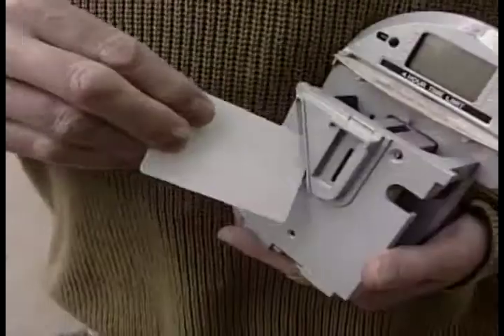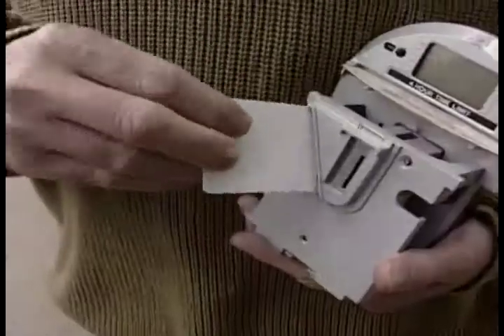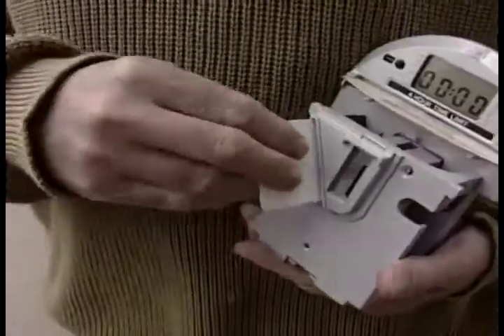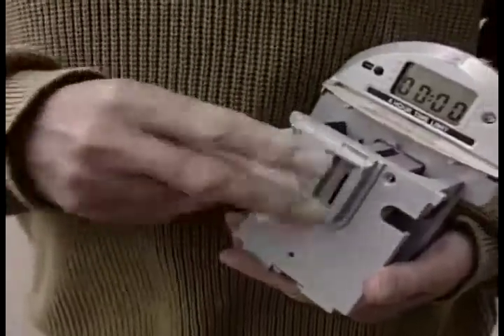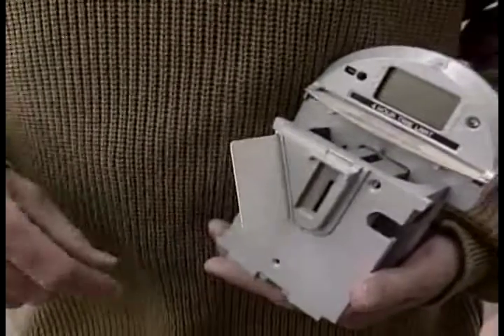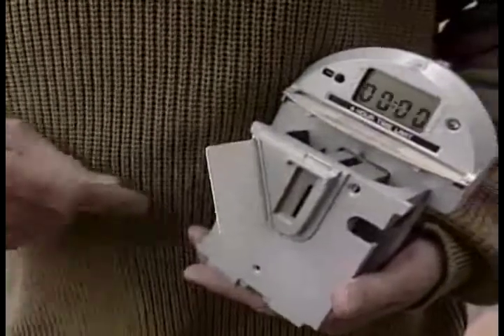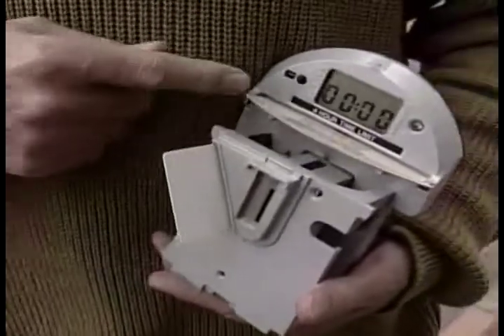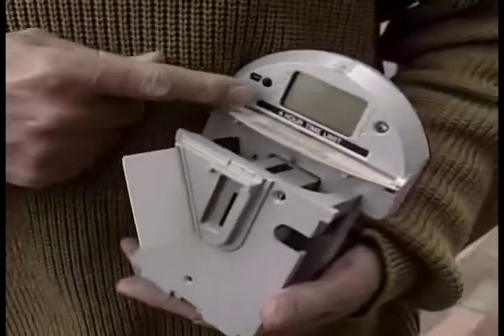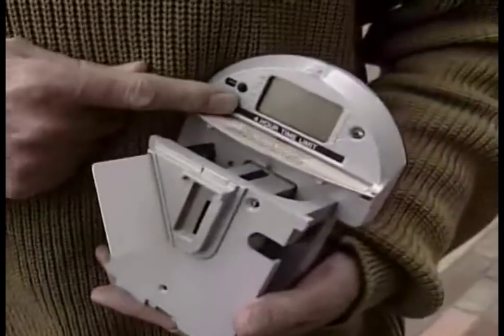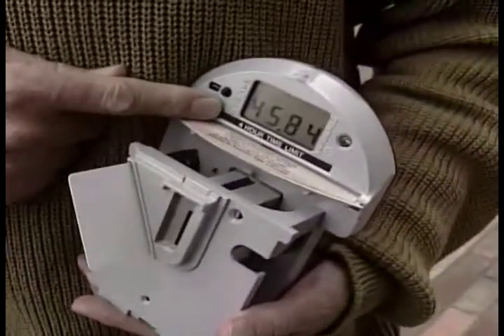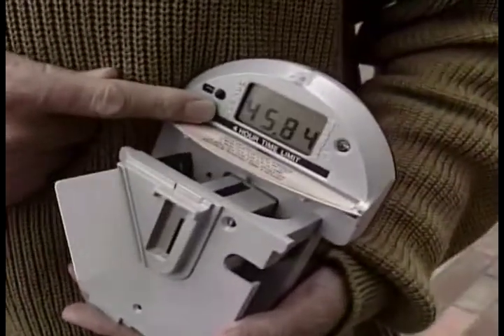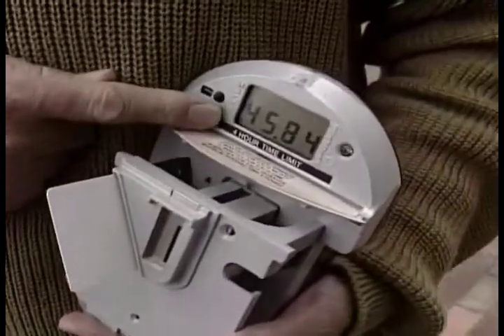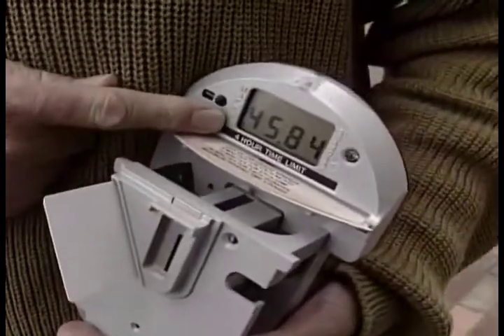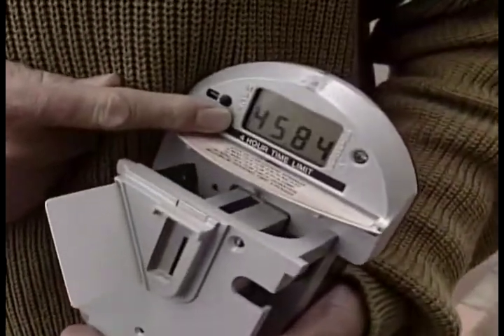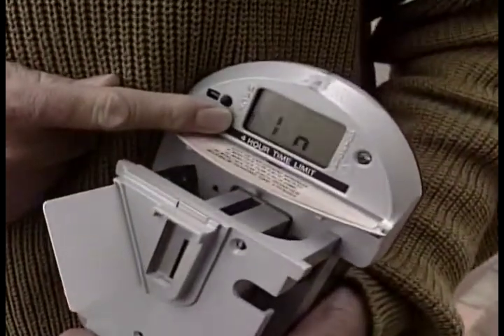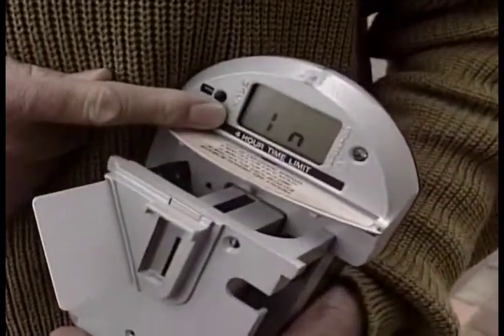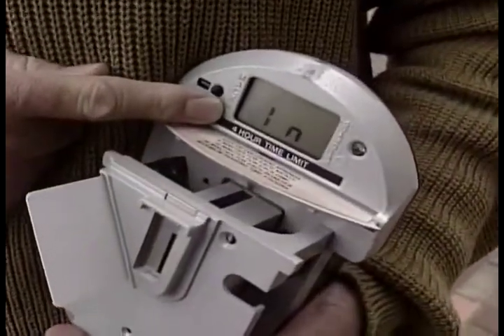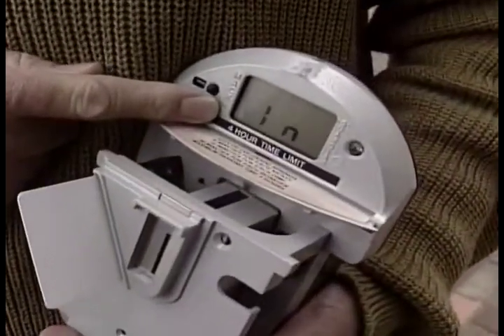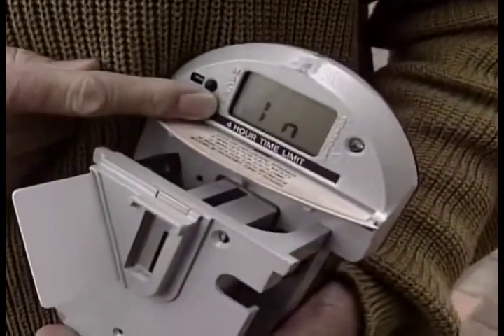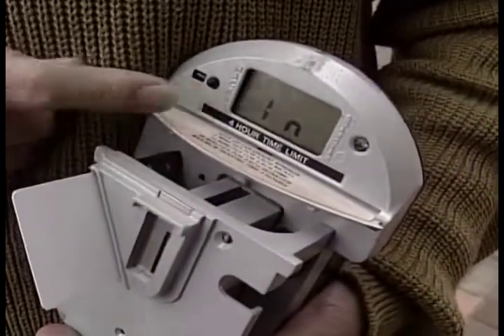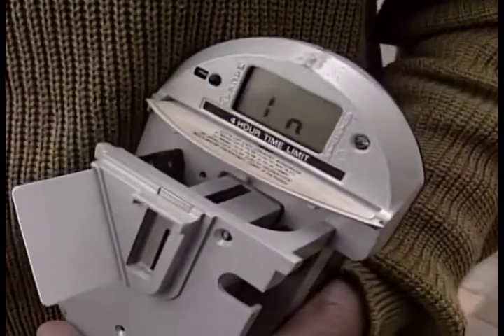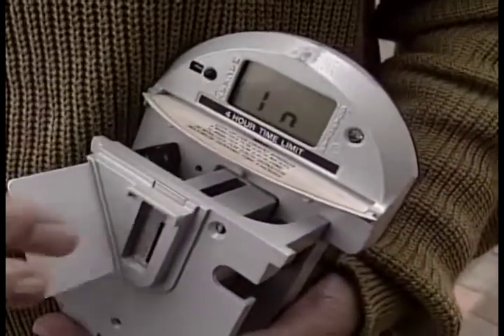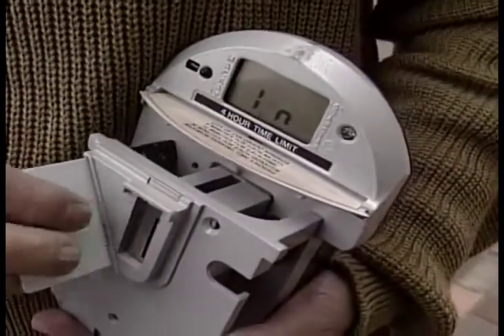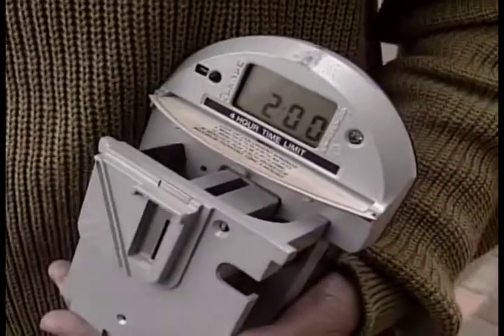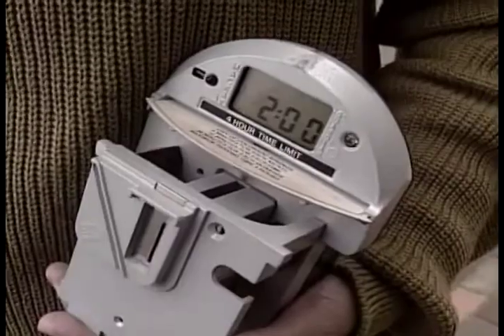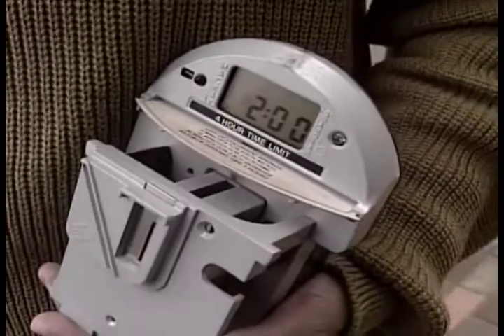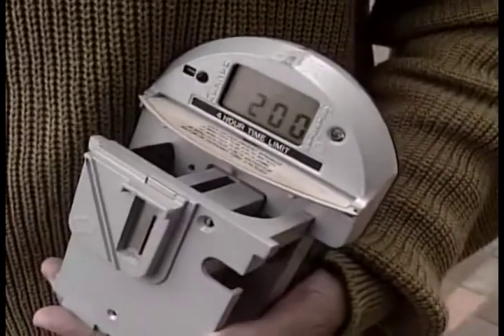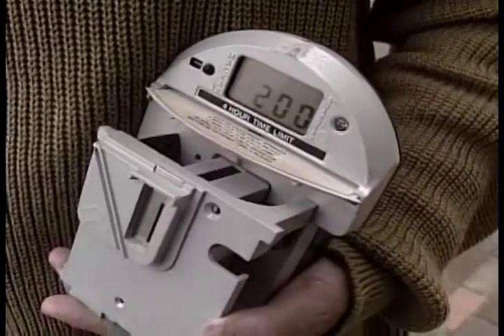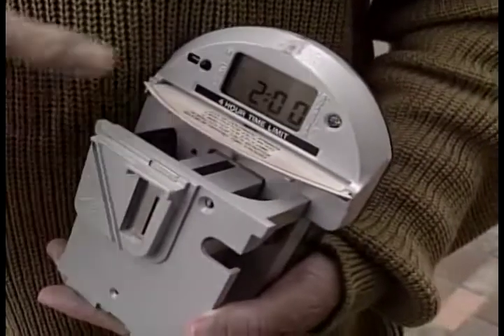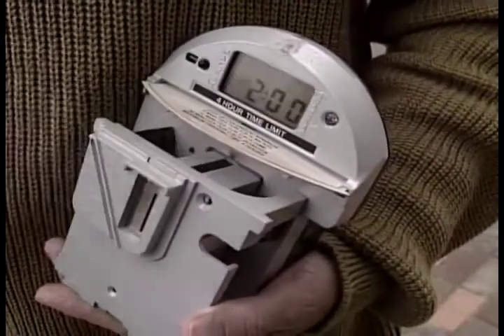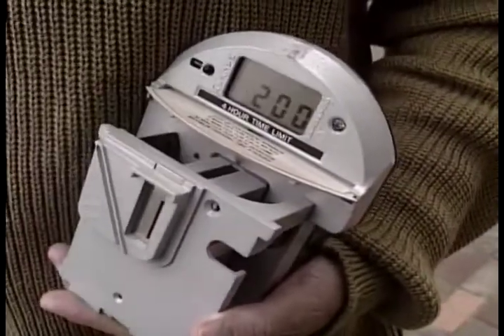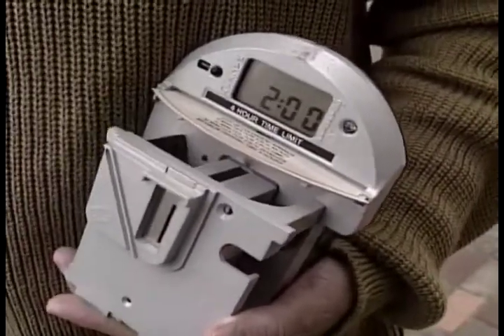You put the card in and it'll show you how much money you have on your card. The card is in, and when you pull the card out, now you have two hours.